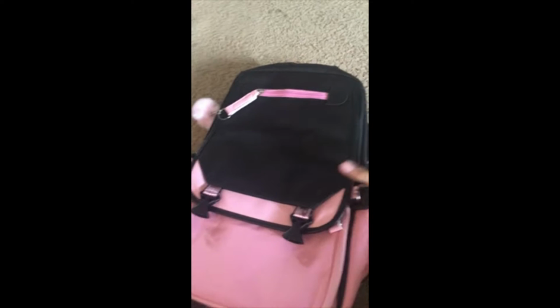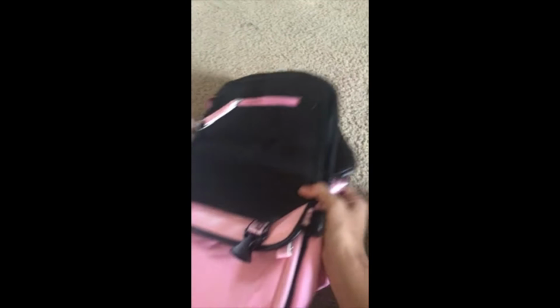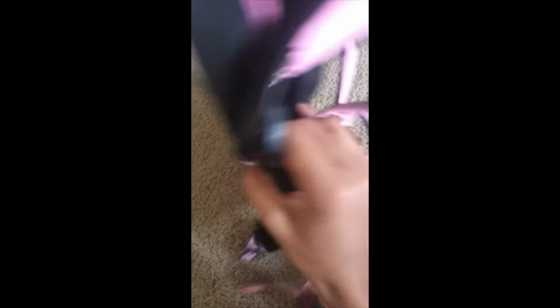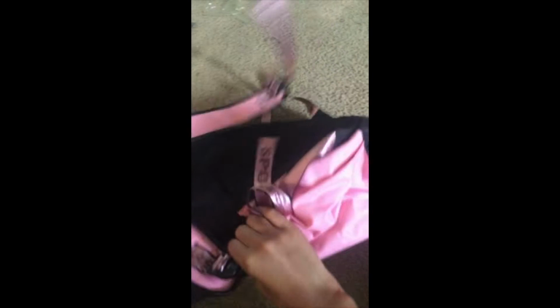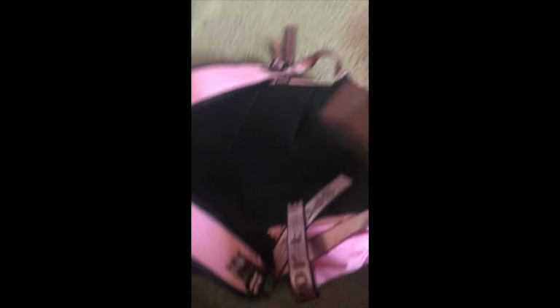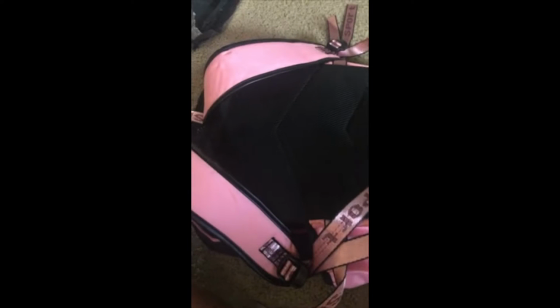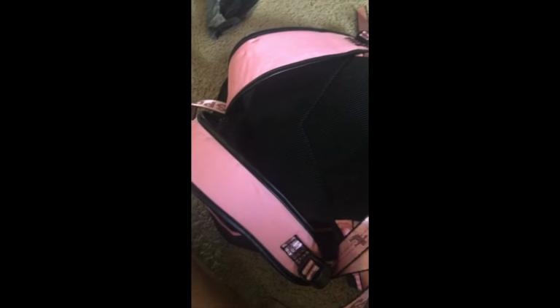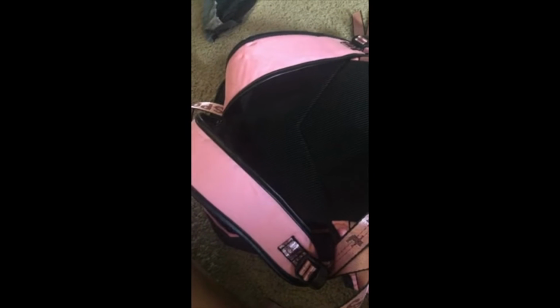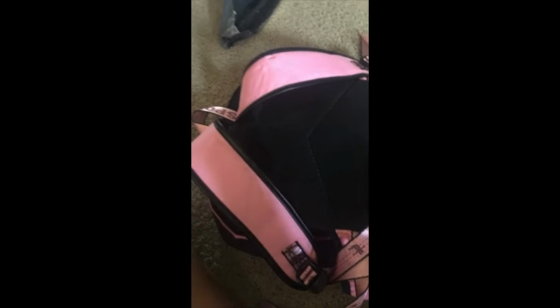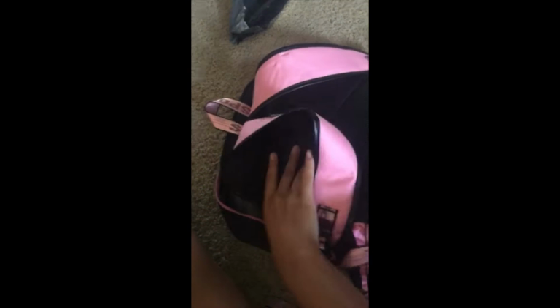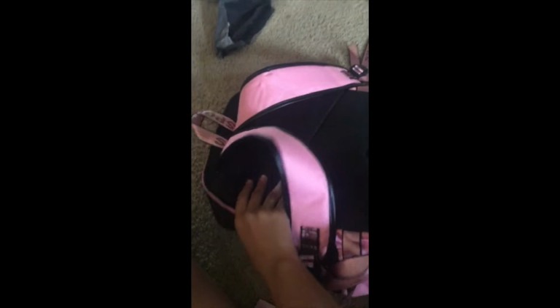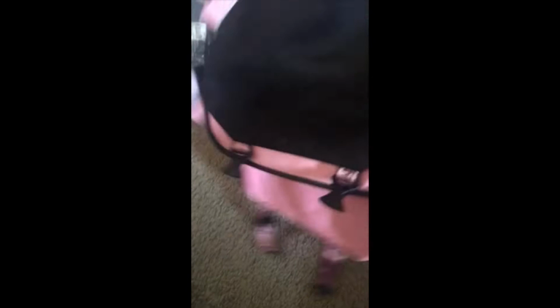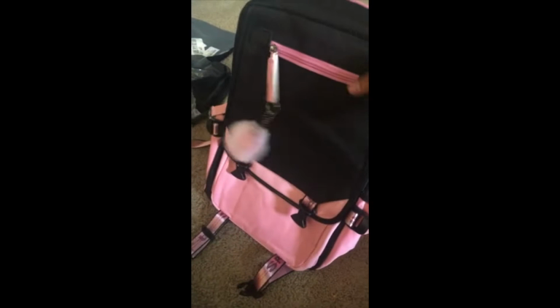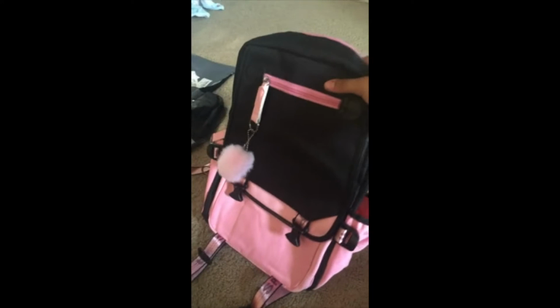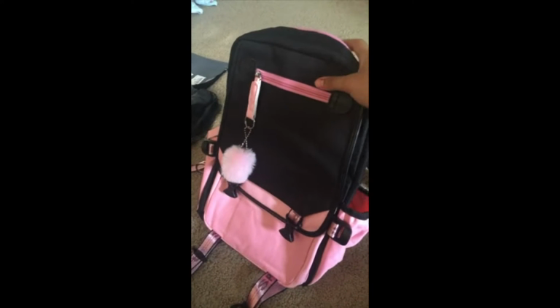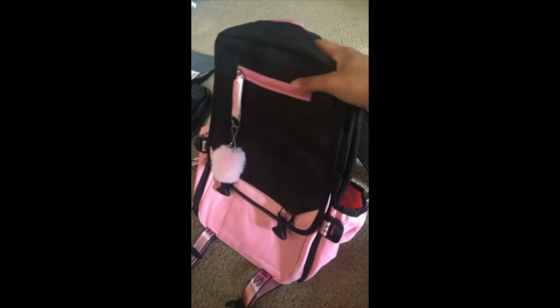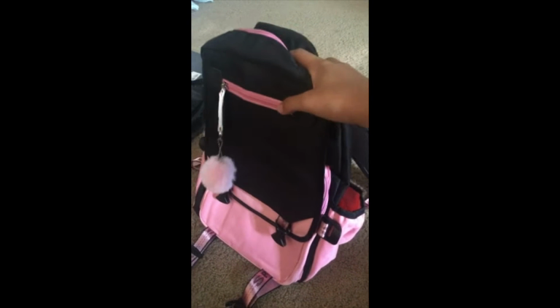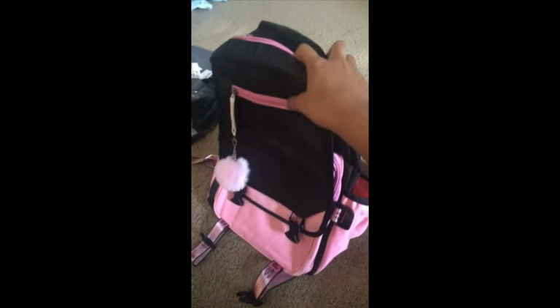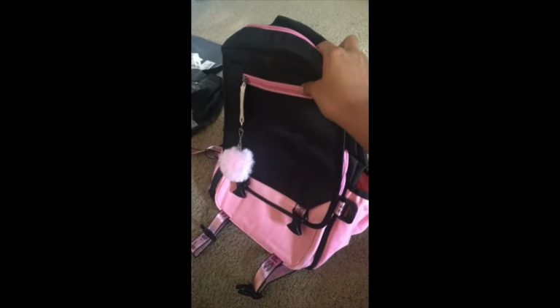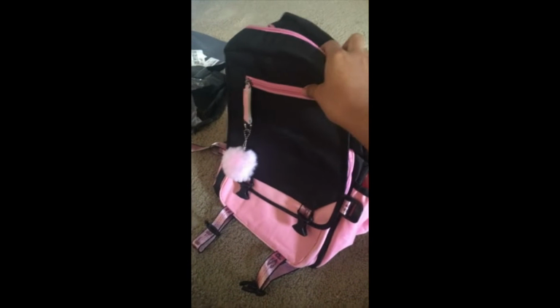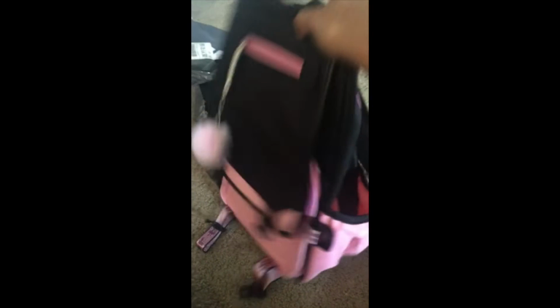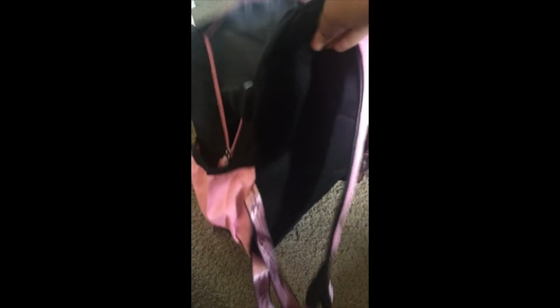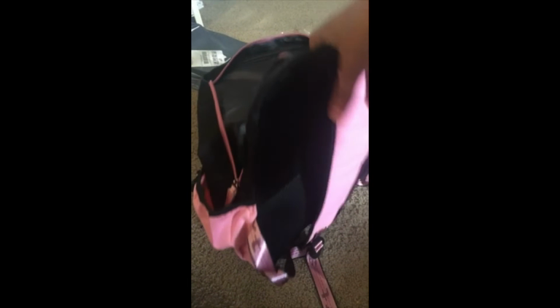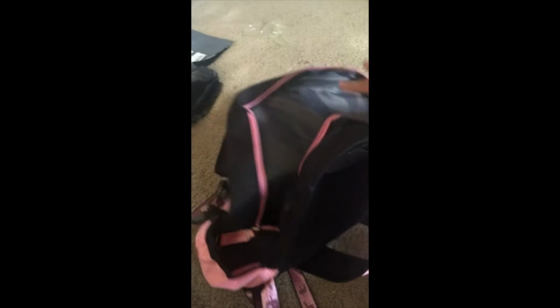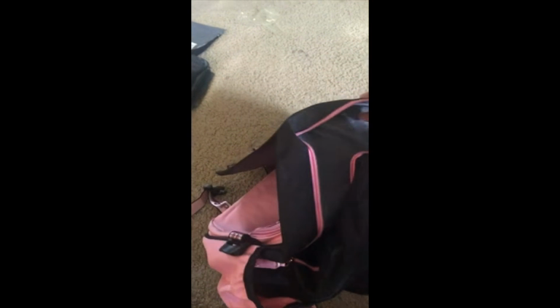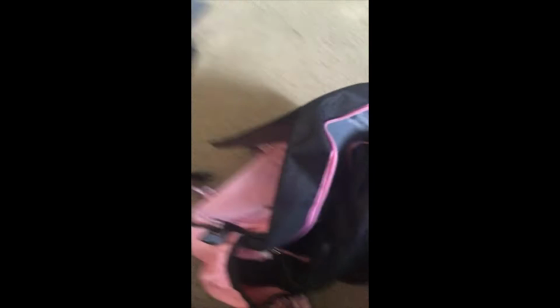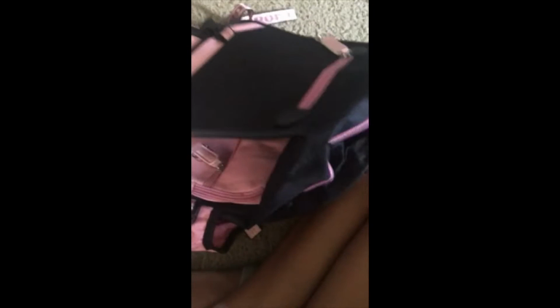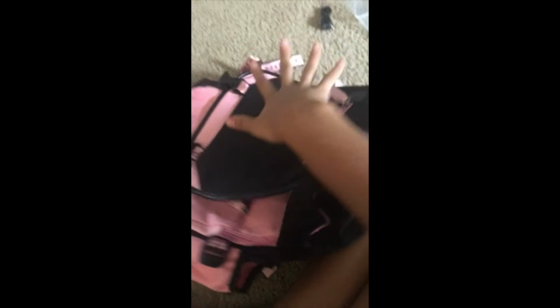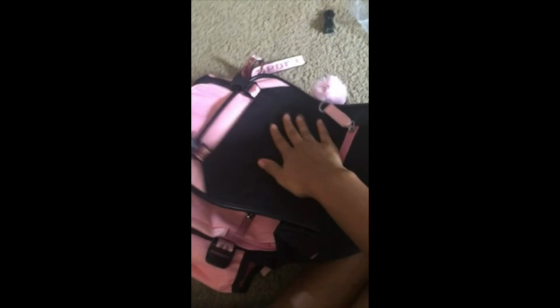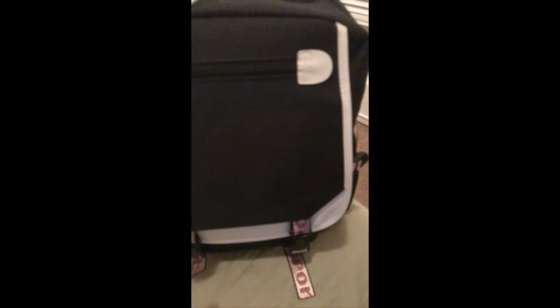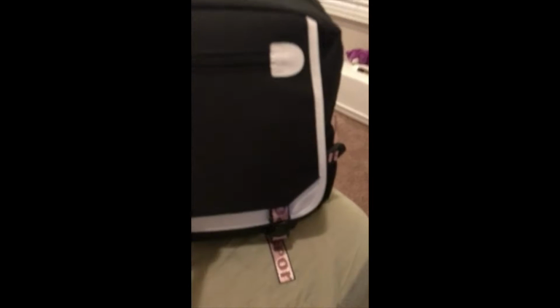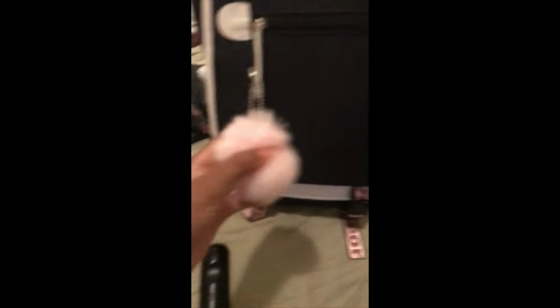Very nice little assembly and it's great quality. Yeah, I will be using this for school this year and I will rock it. Yeah, I'm actually really happy with this. Okay, let's go.